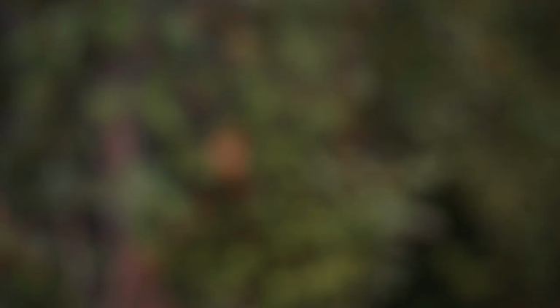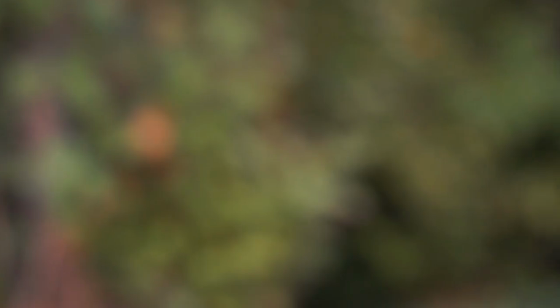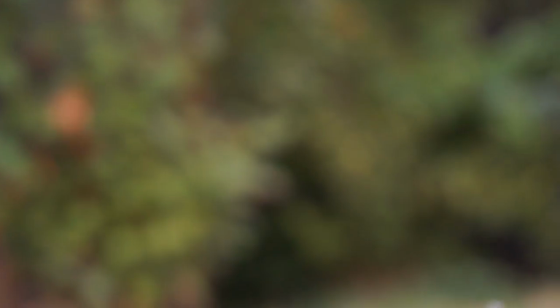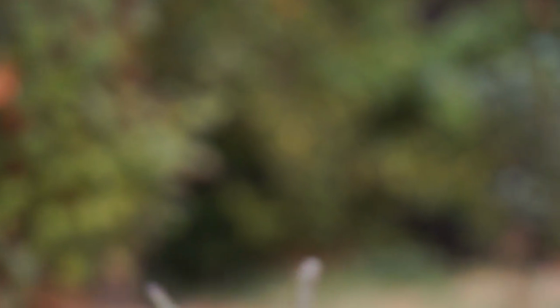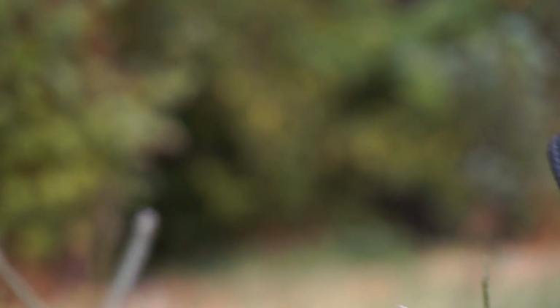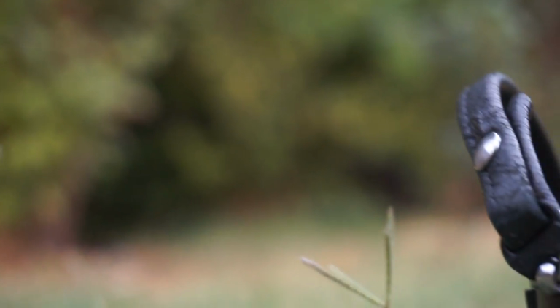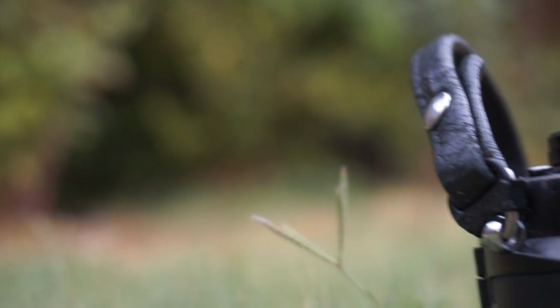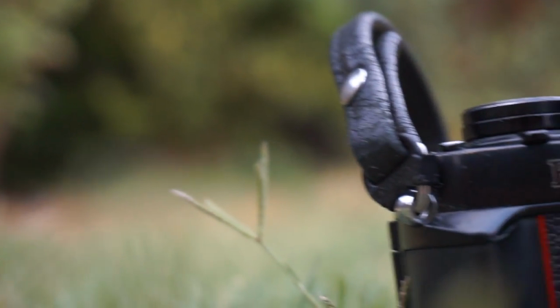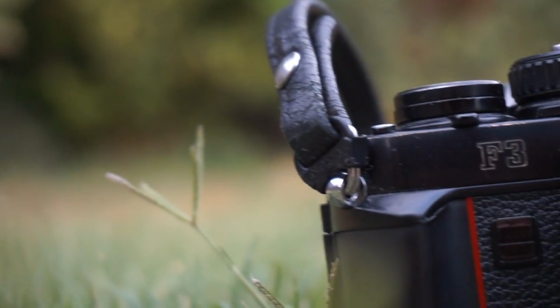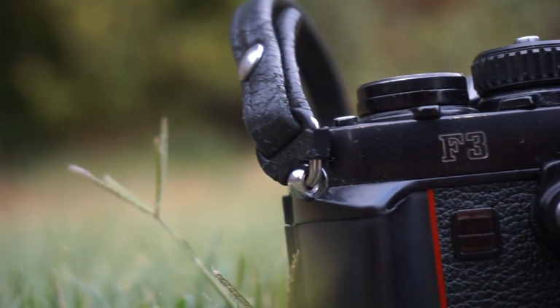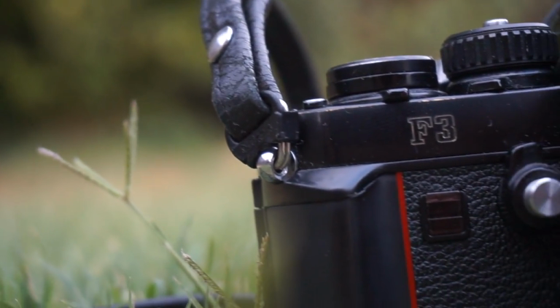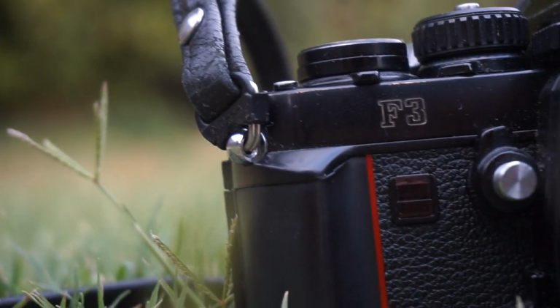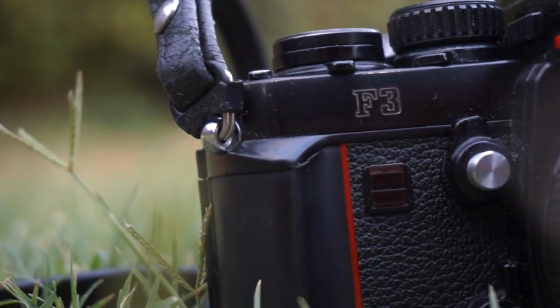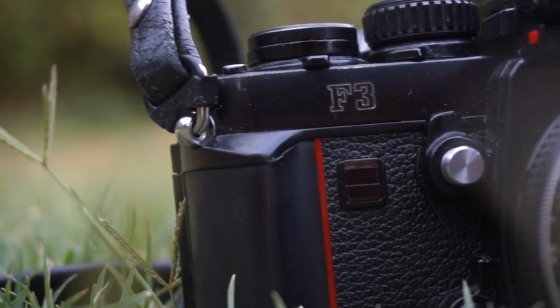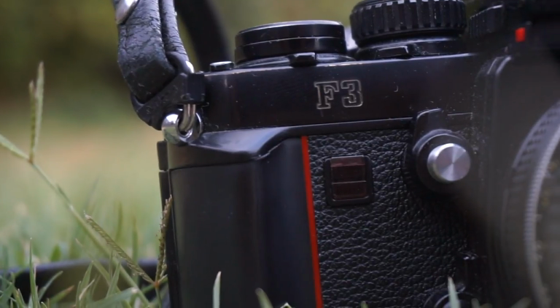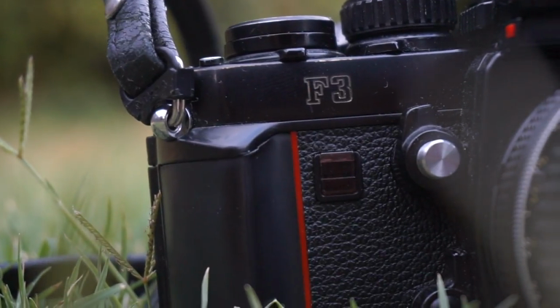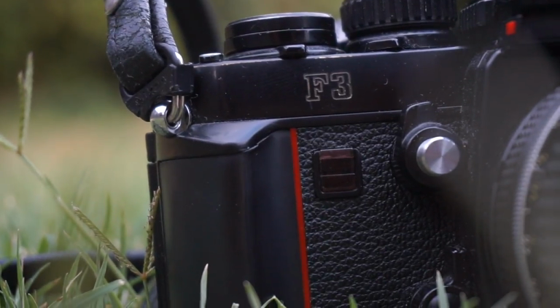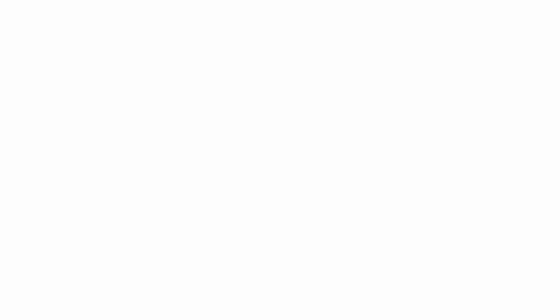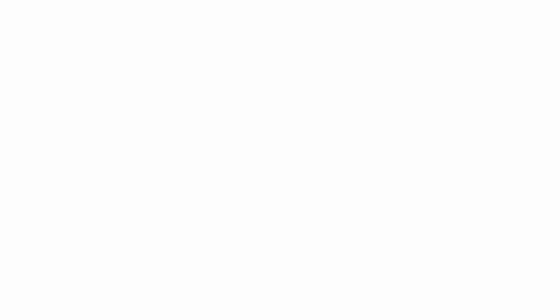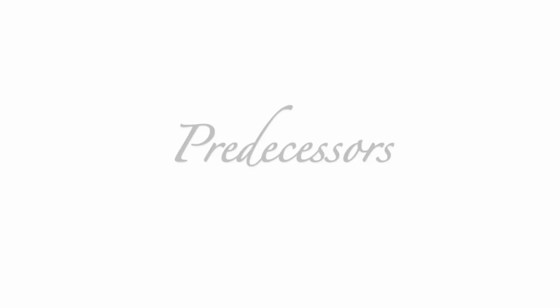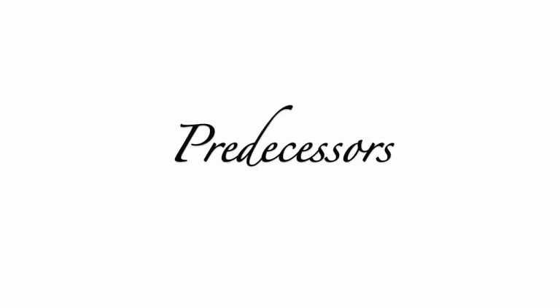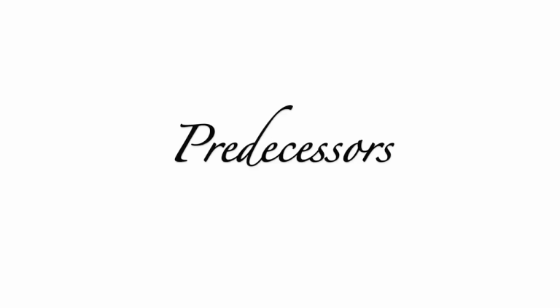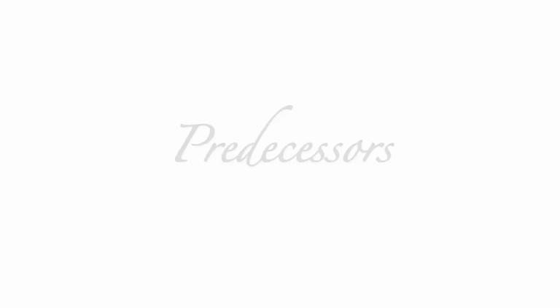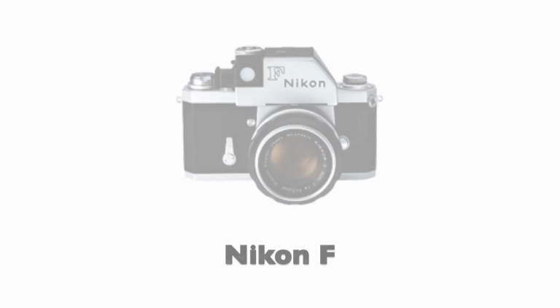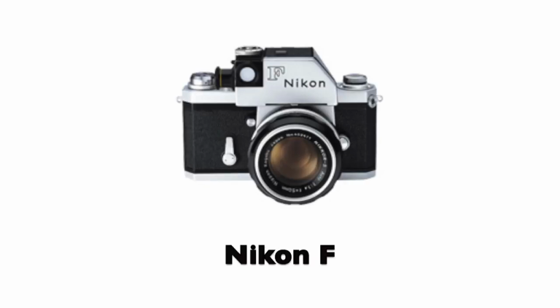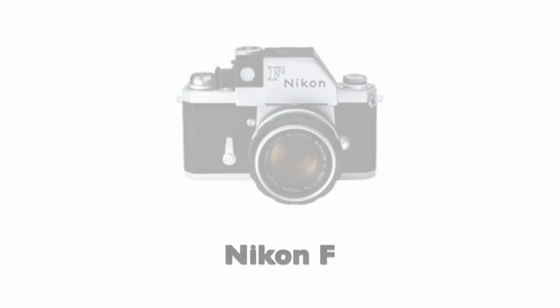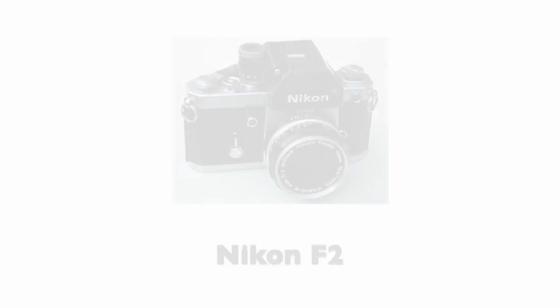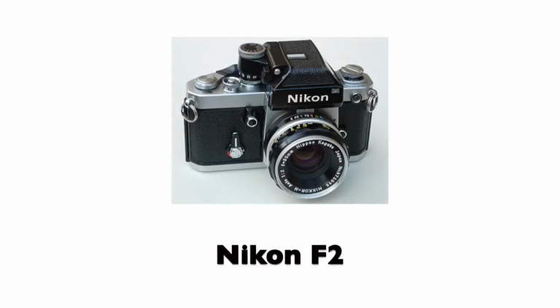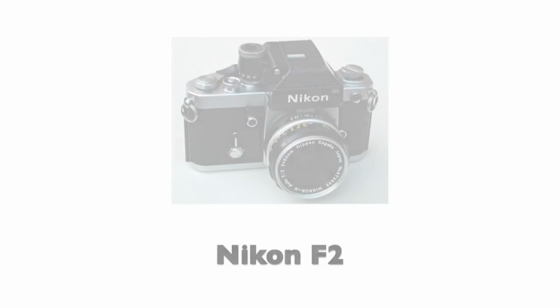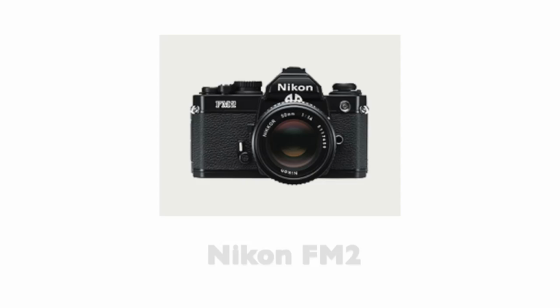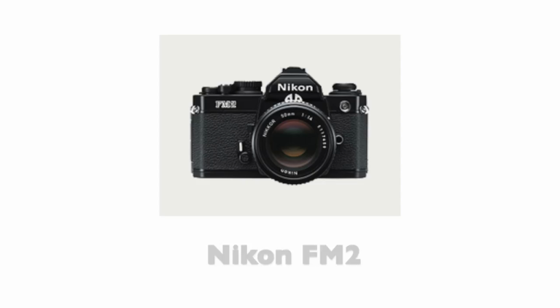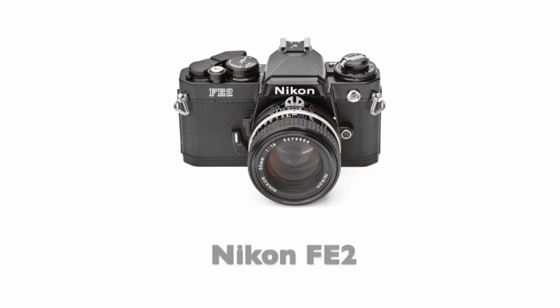In 1980, Nikon released their third professional SLR, the iconic Nikon F3. Its predecessors include the original Nikon F, then the F2, and a bunch of other variations.